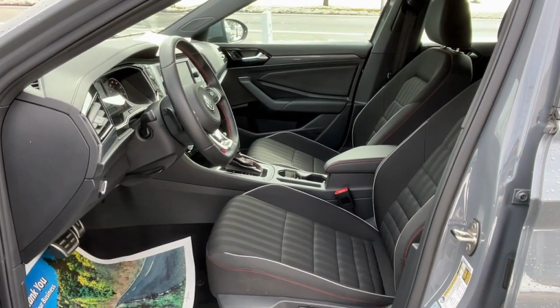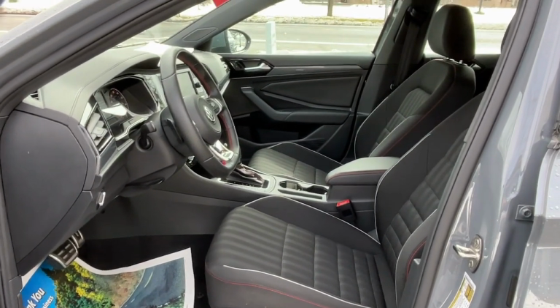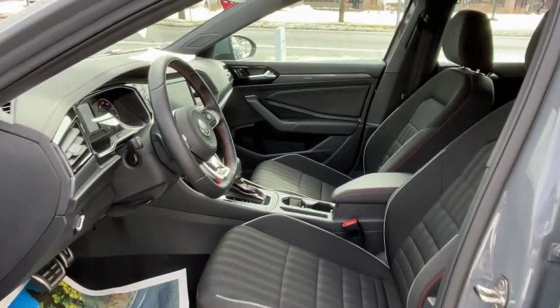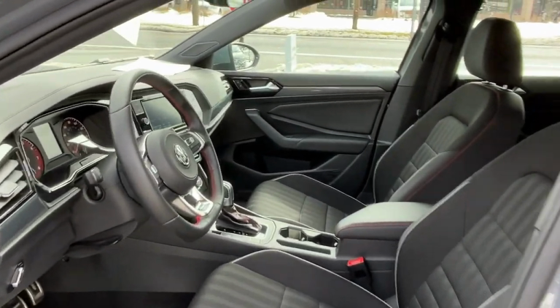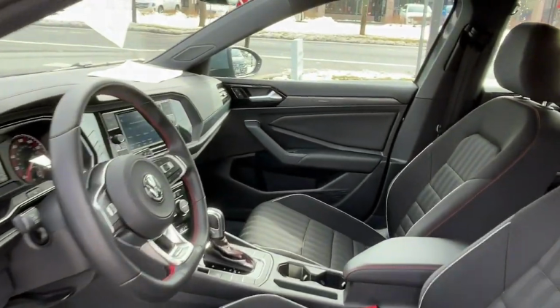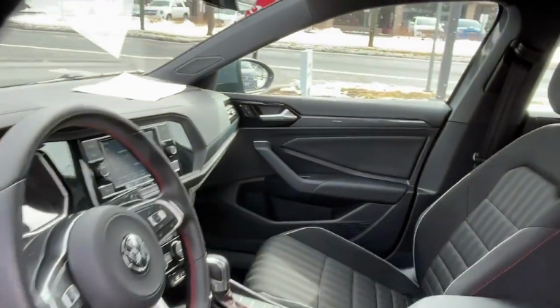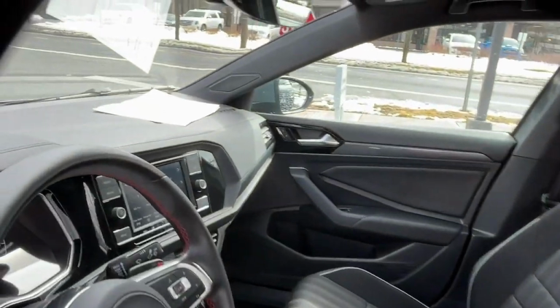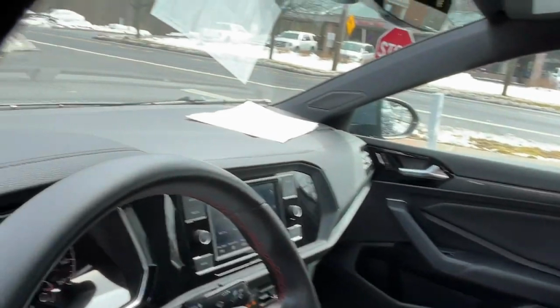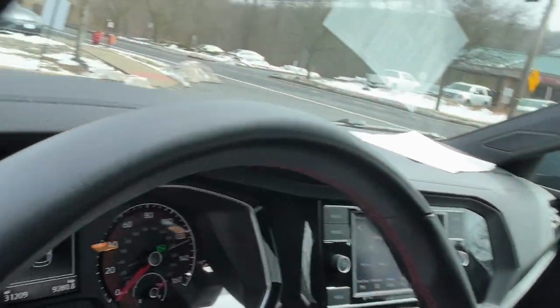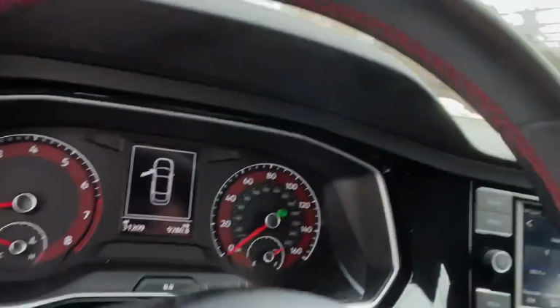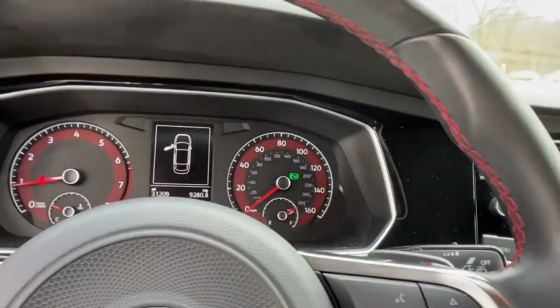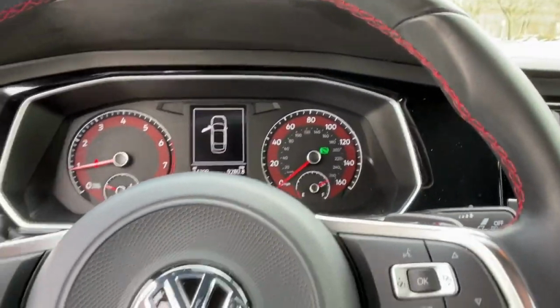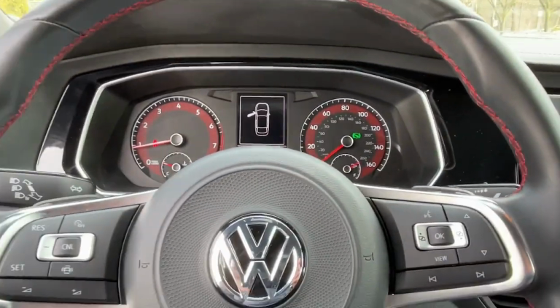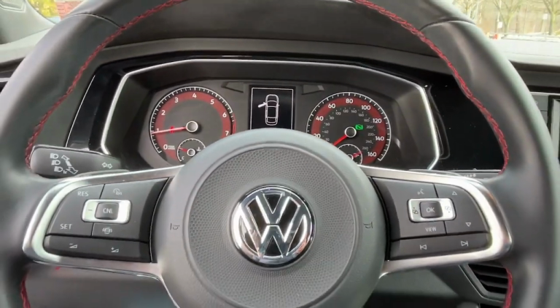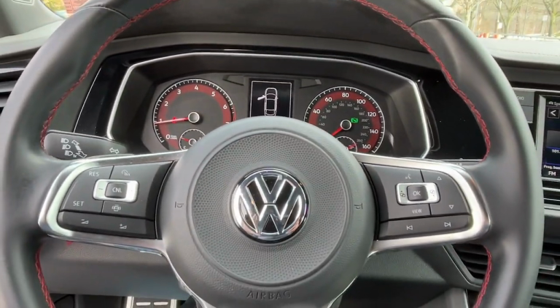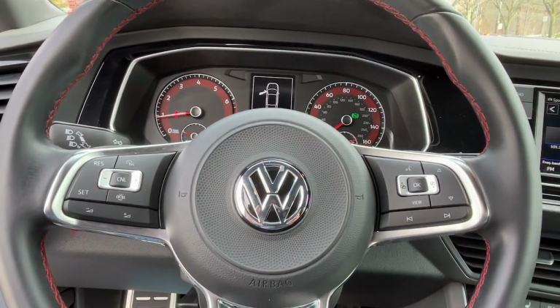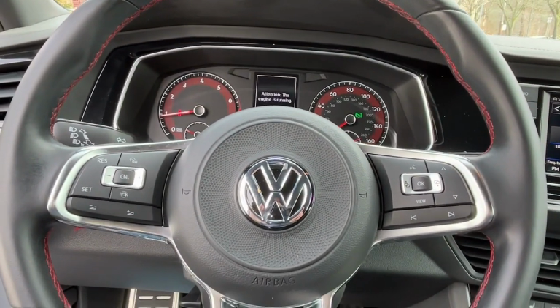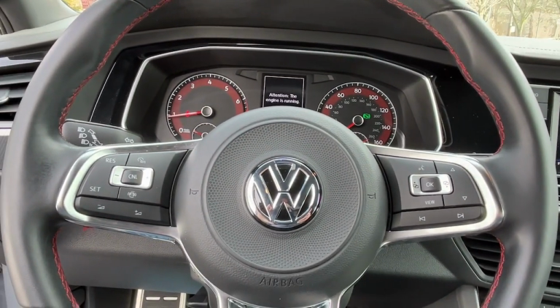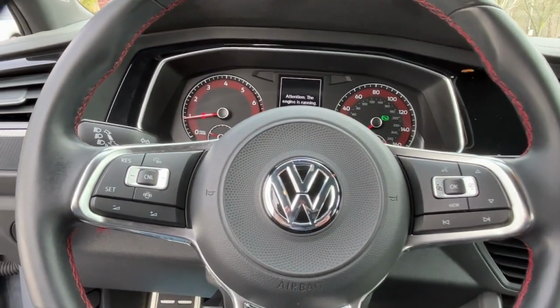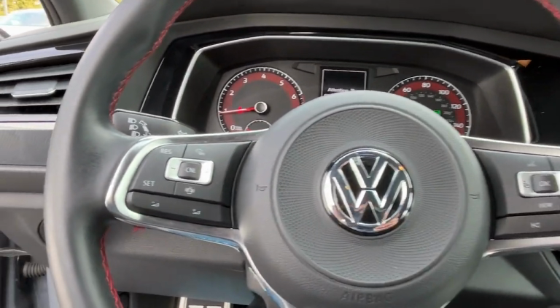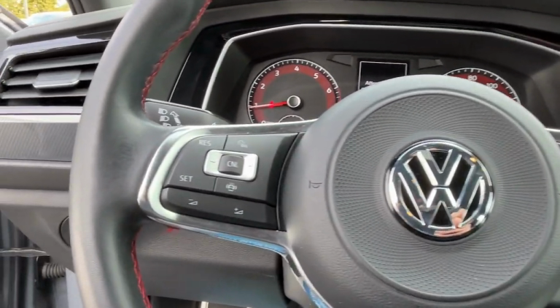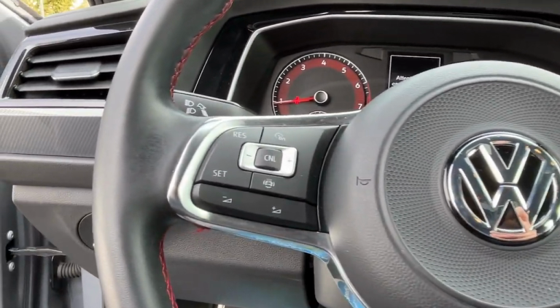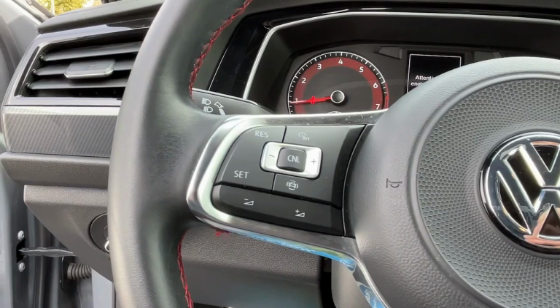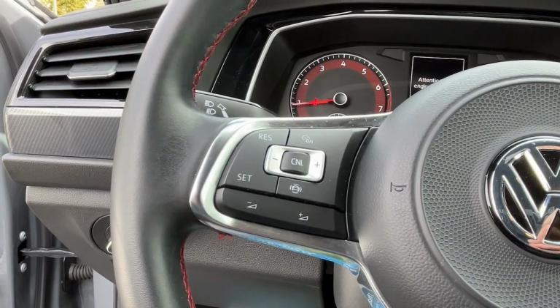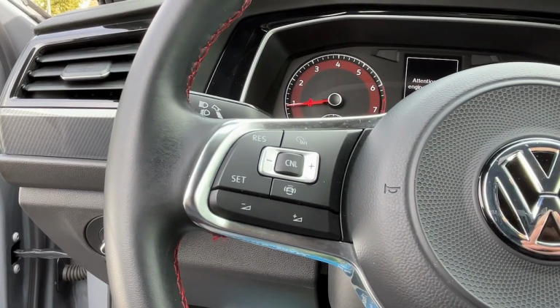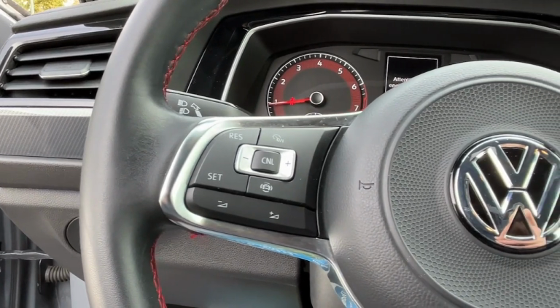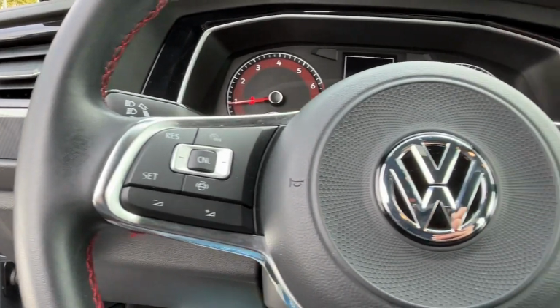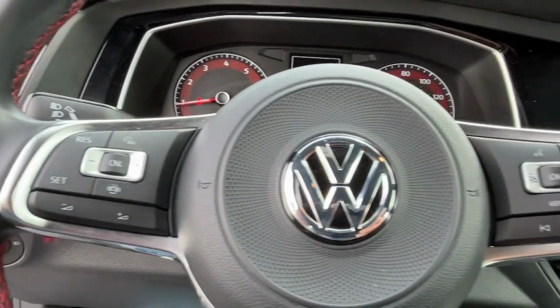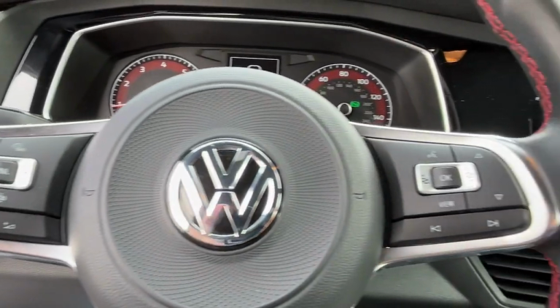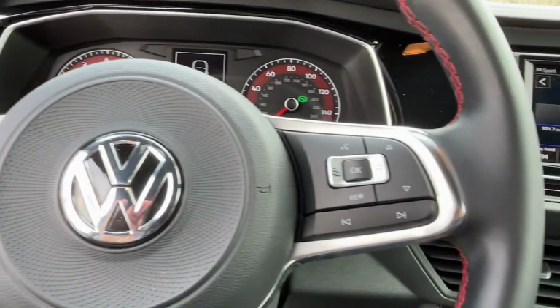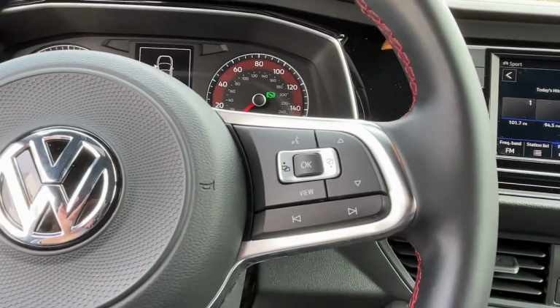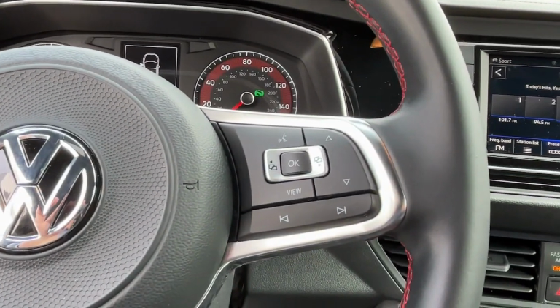Exhilaration blends with practicality in this tastefully styled Jetta GLI. See for yourself when you take it out for a test drive. Our professional staff looks forward to giving you excellent service.